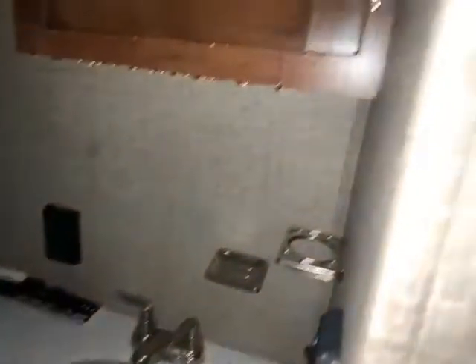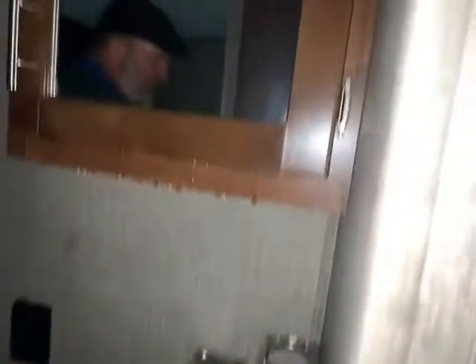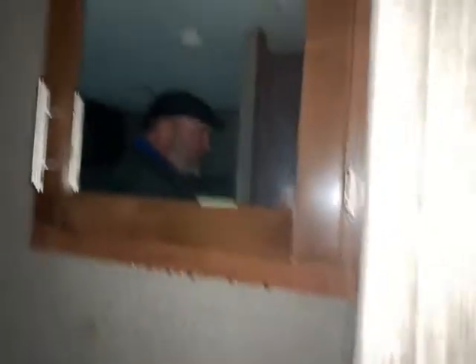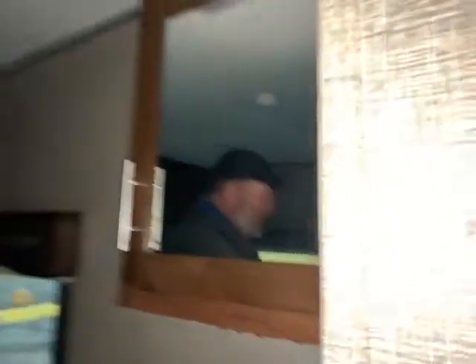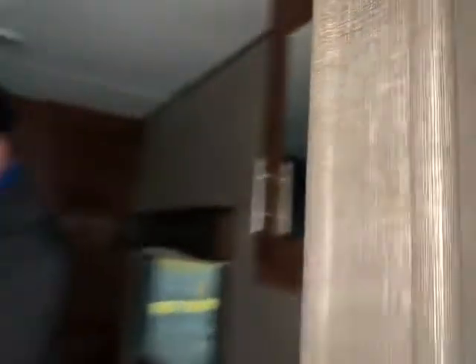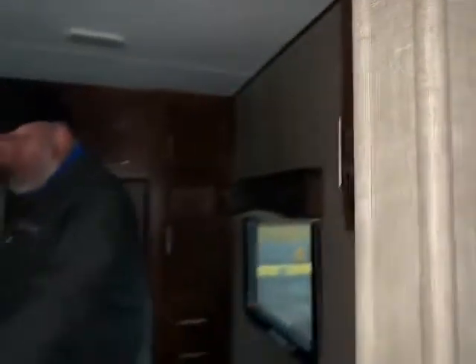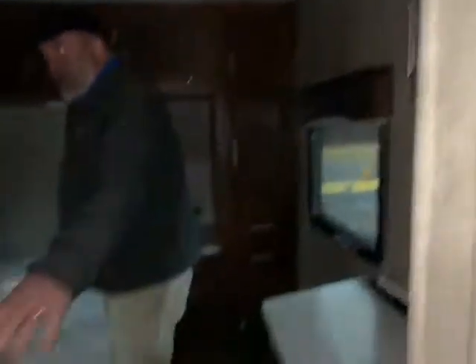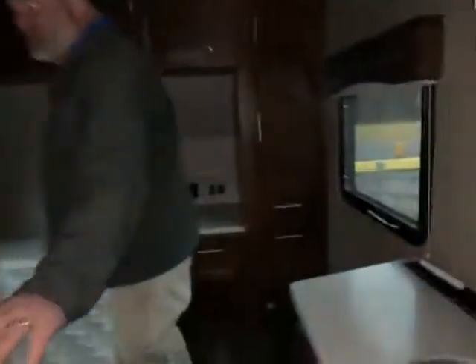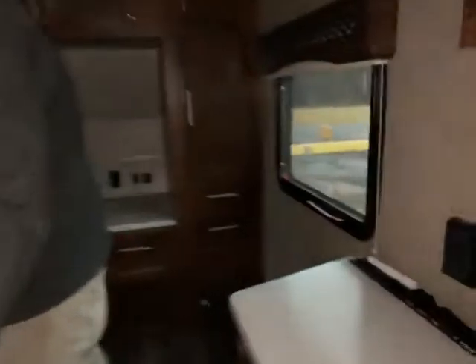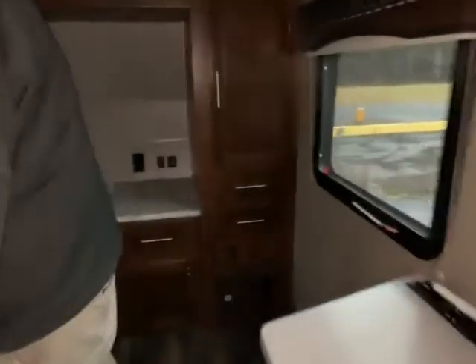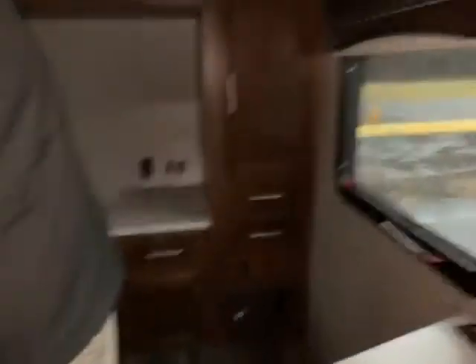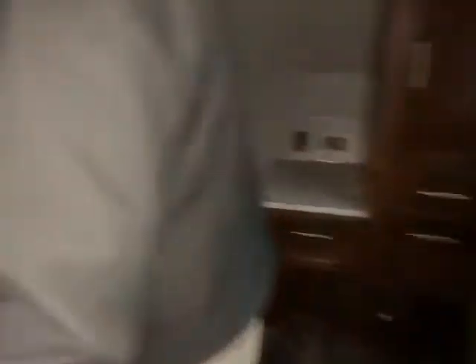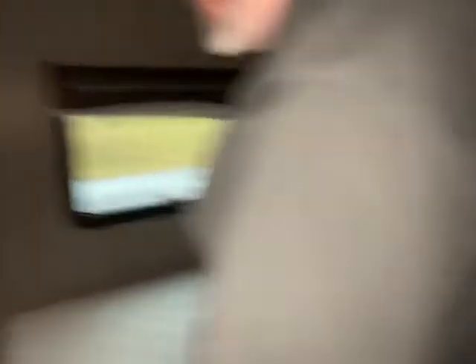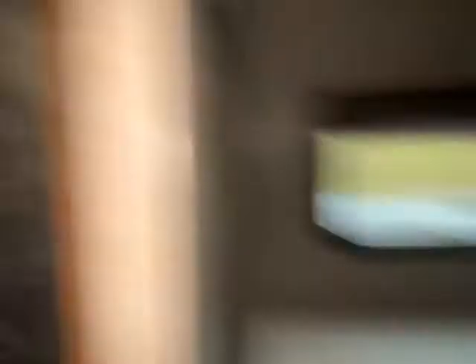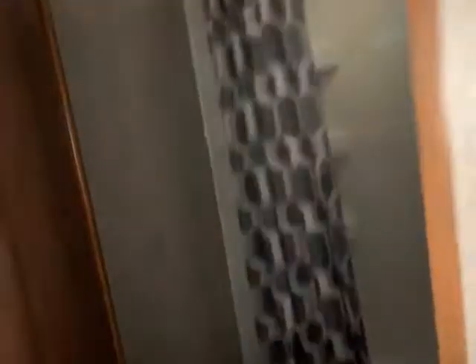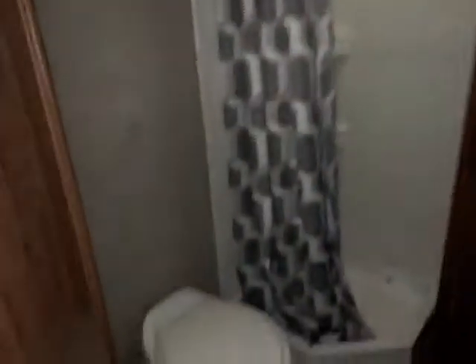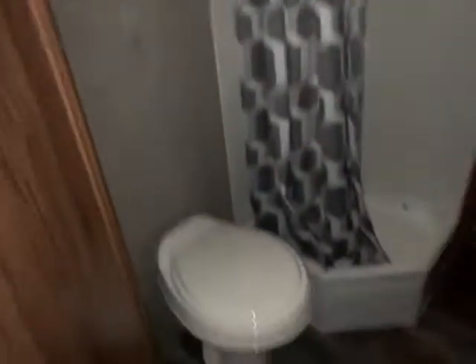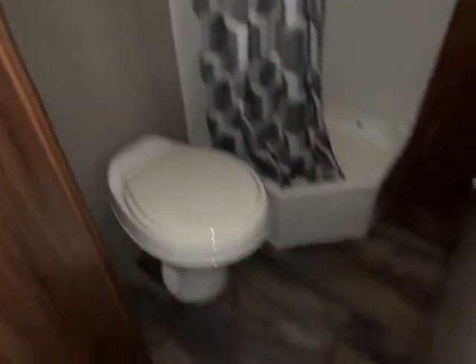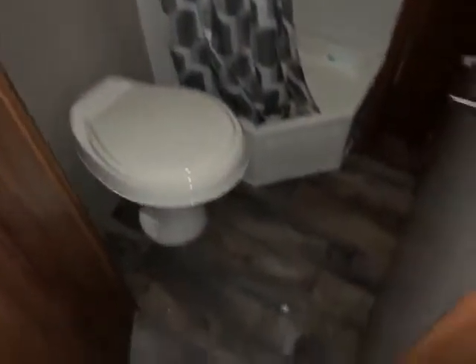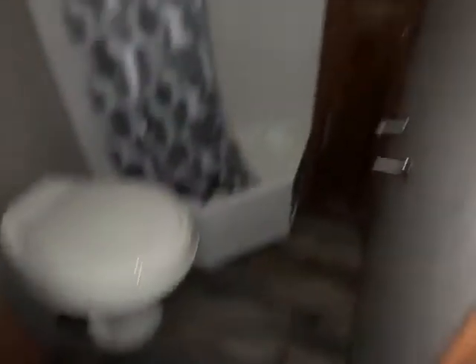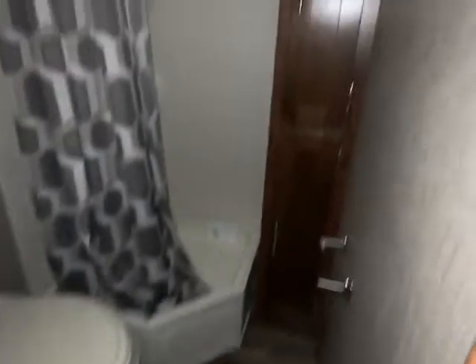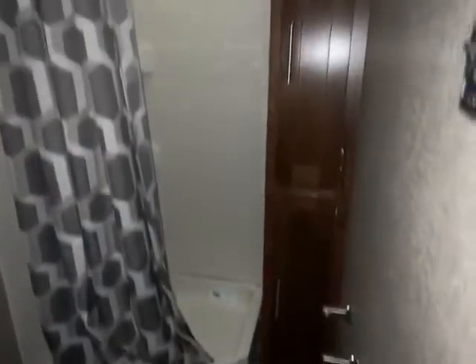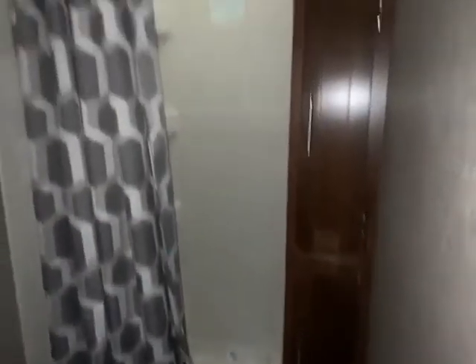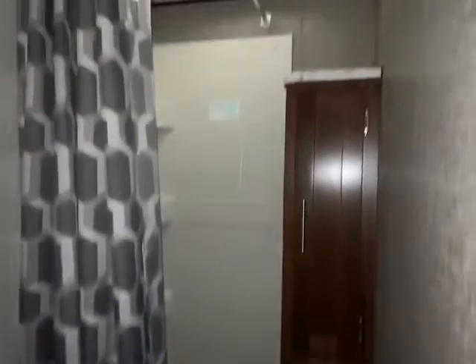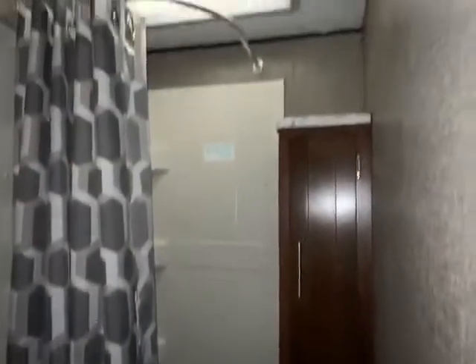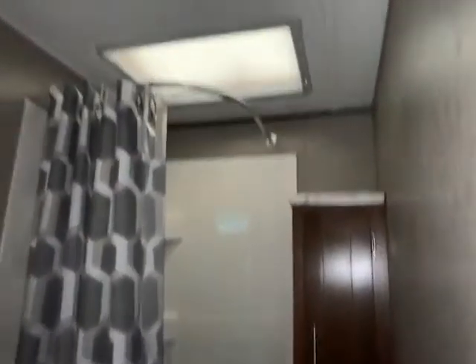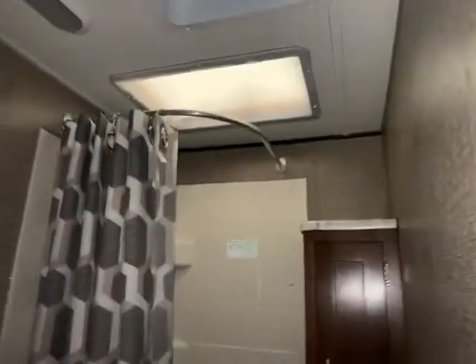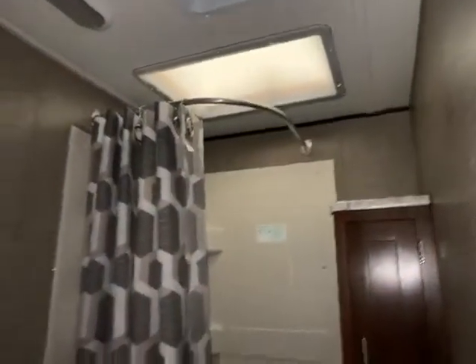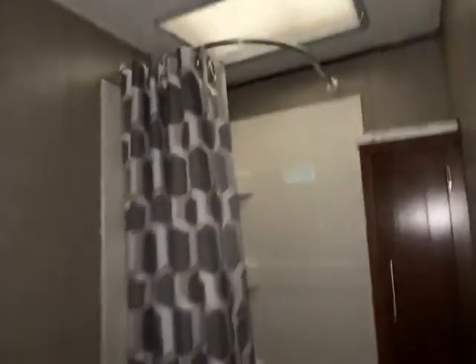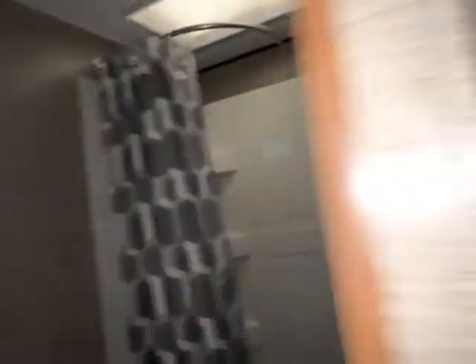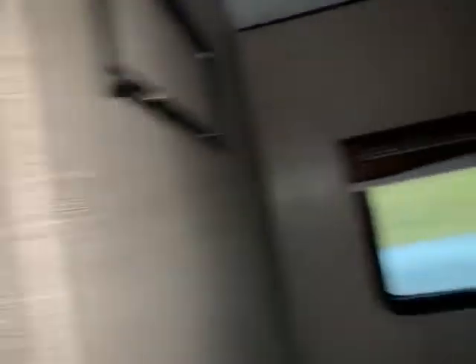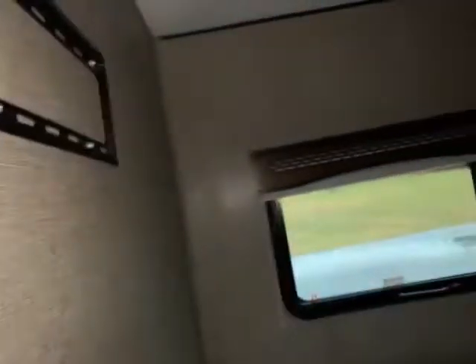Let's take a look at the bathroom. You have your foot flush toilet, nice-sized shower, and a vent. This is a nice space.